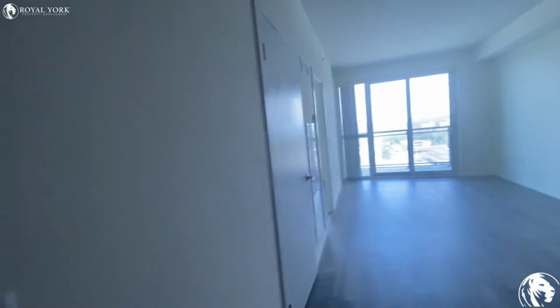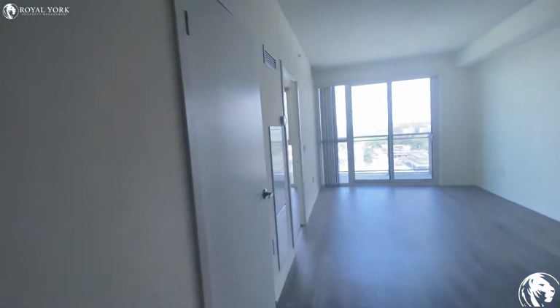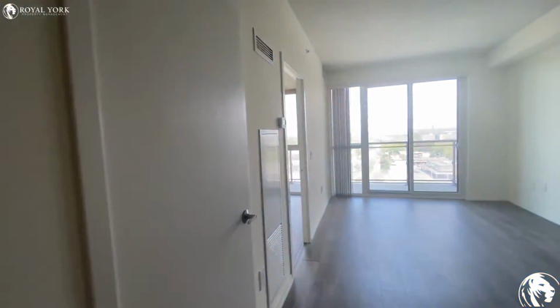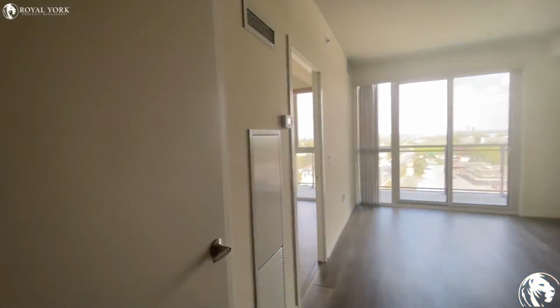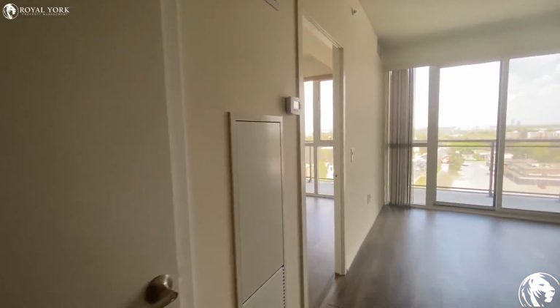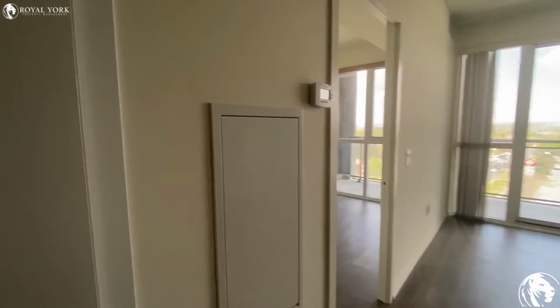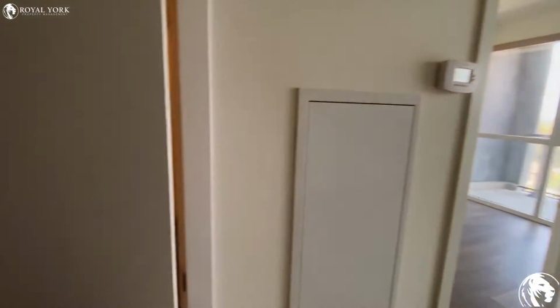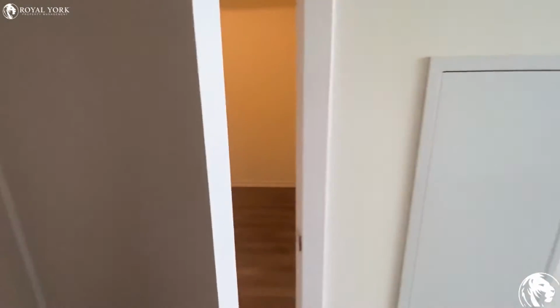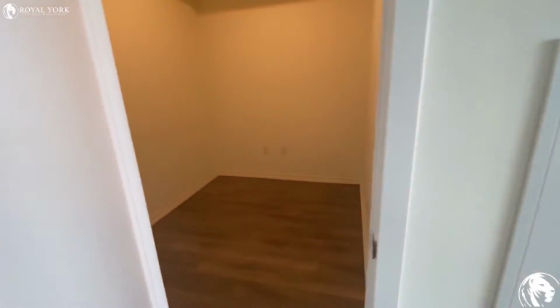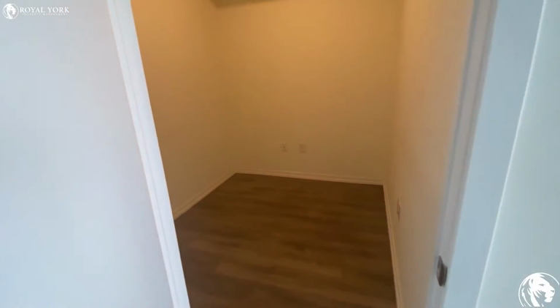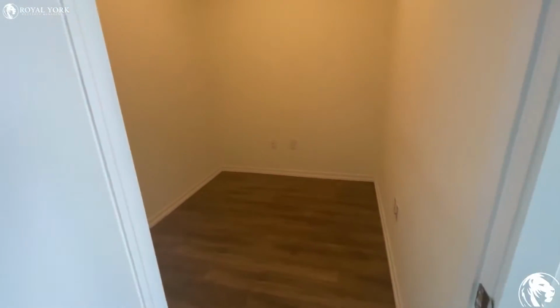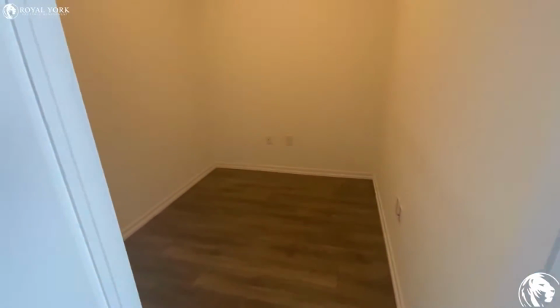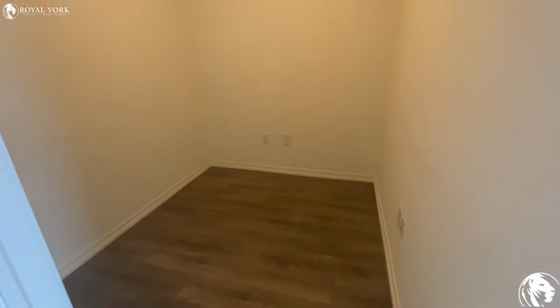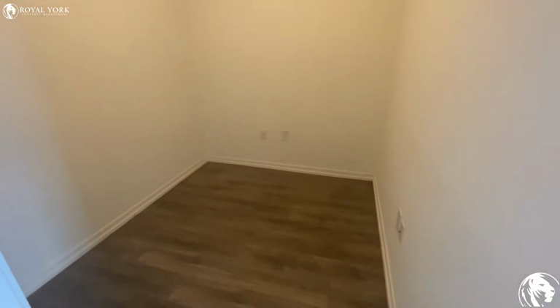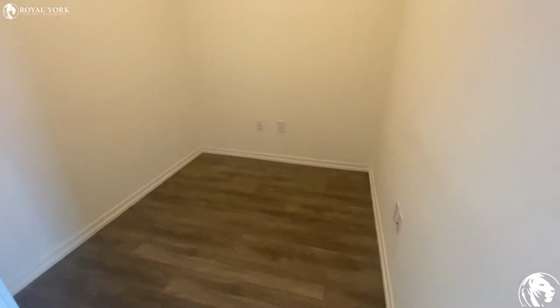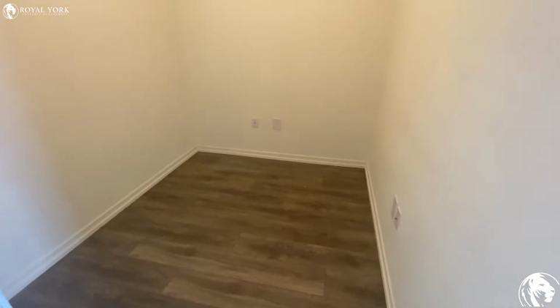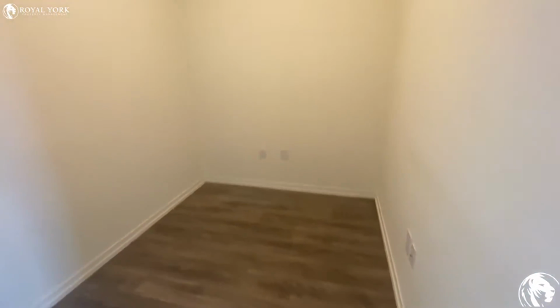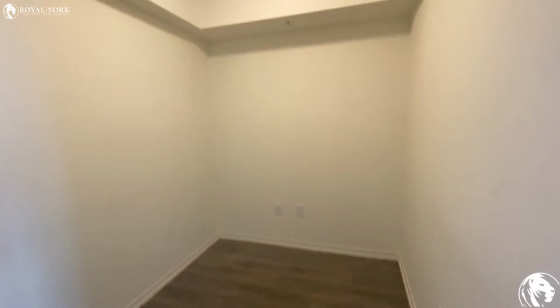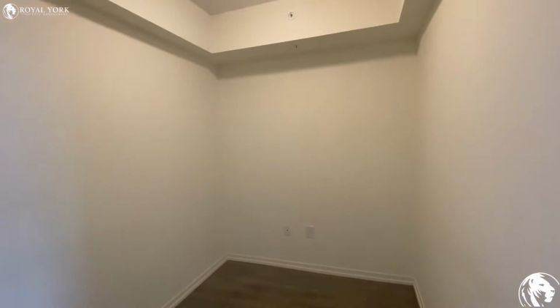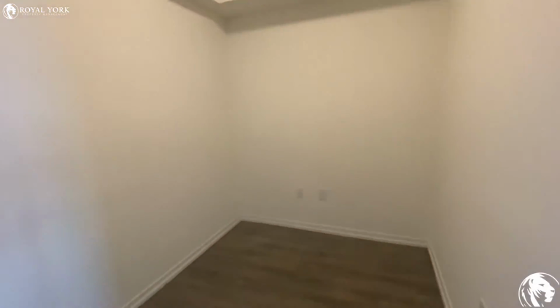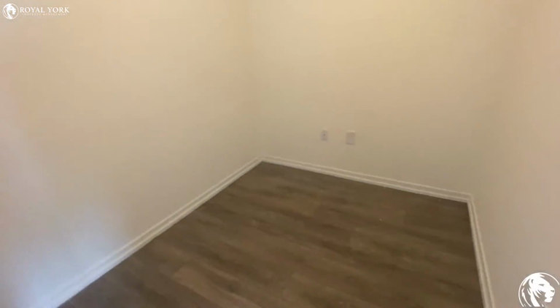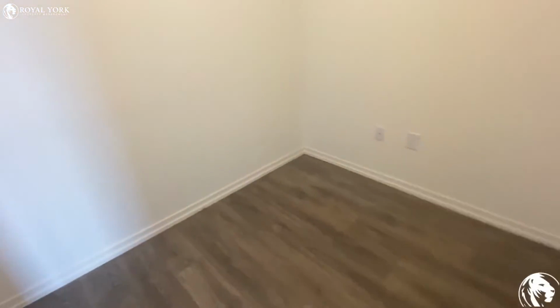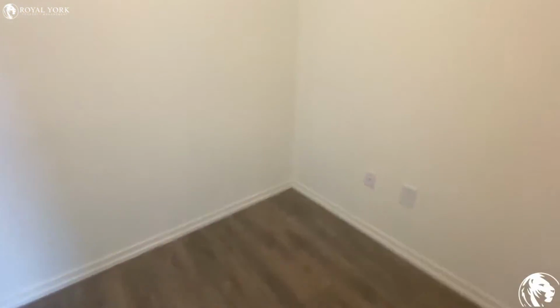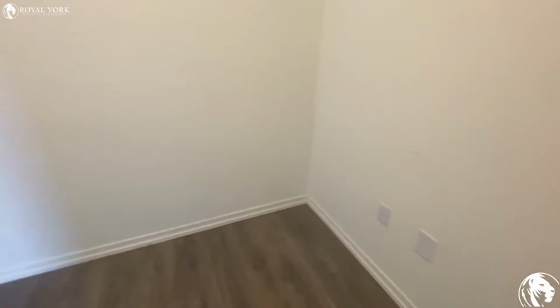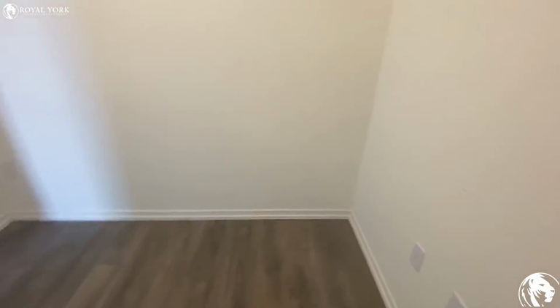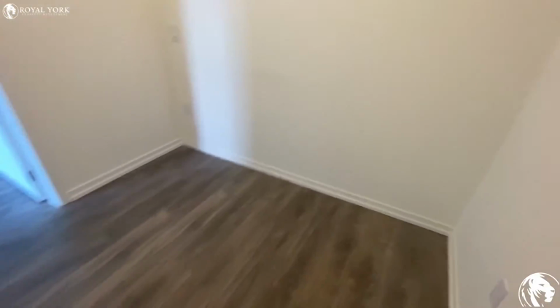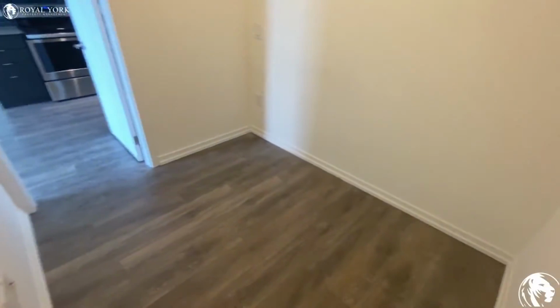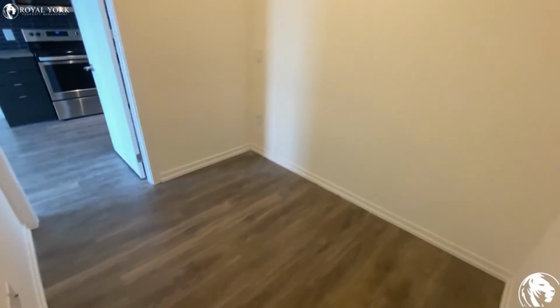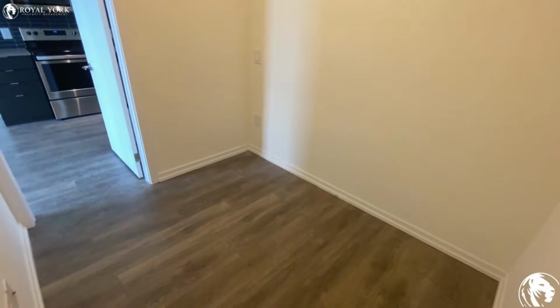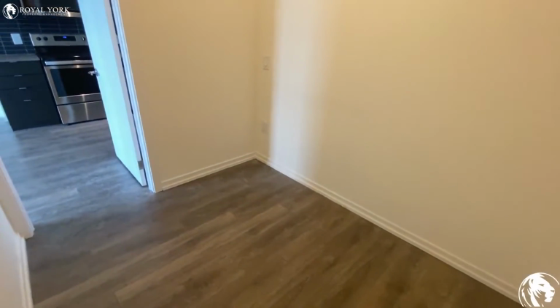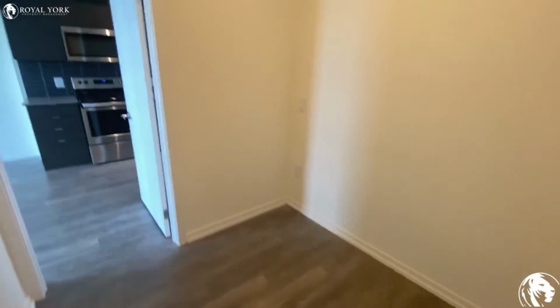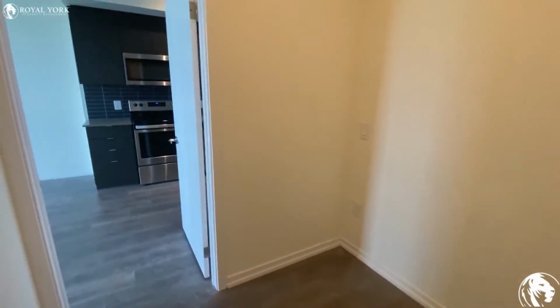We have our den here — the den has a door, so you can consider it as a second bedroom or office. It's a very good size den, and here's another view of the room.